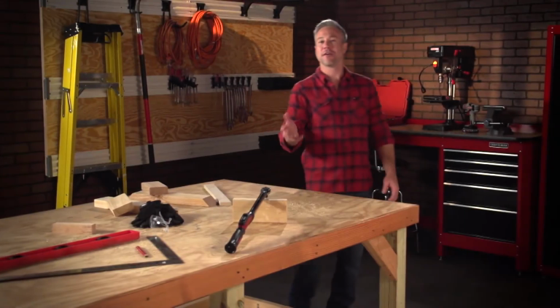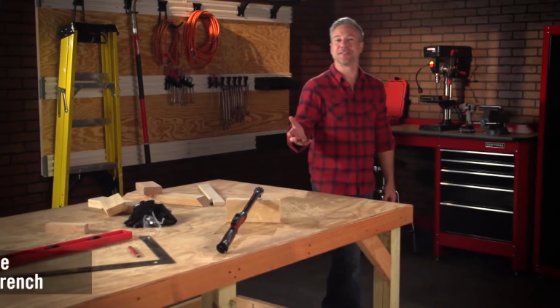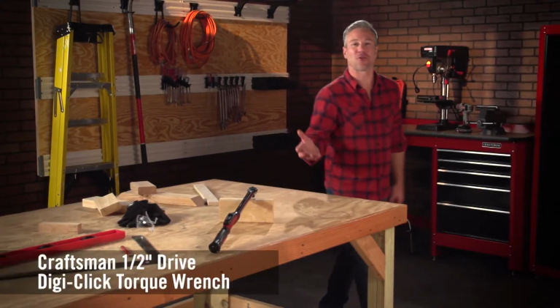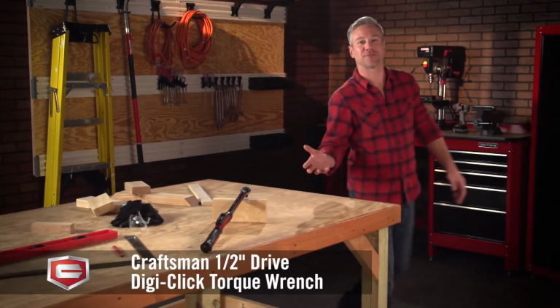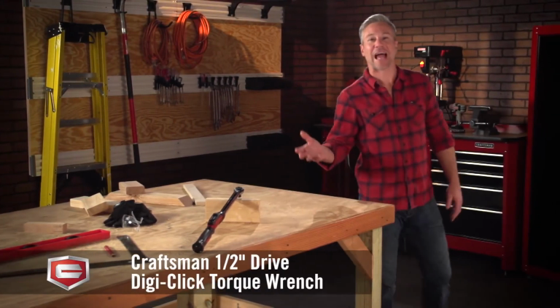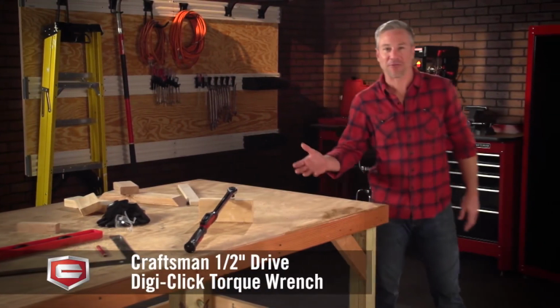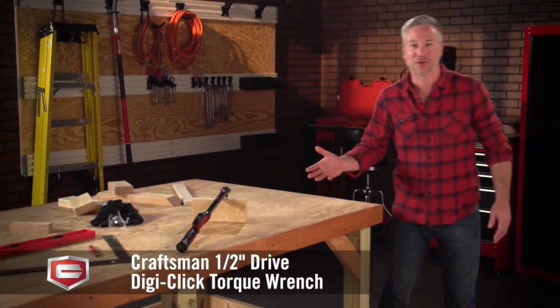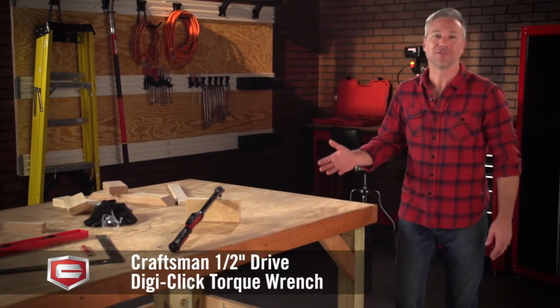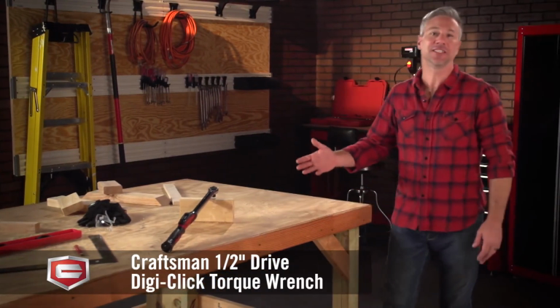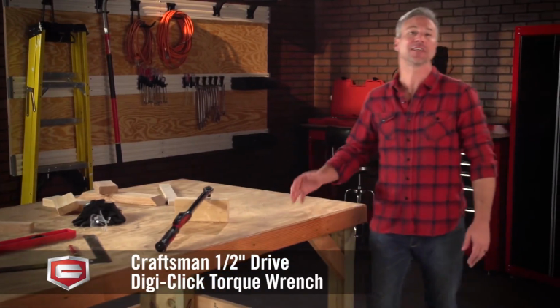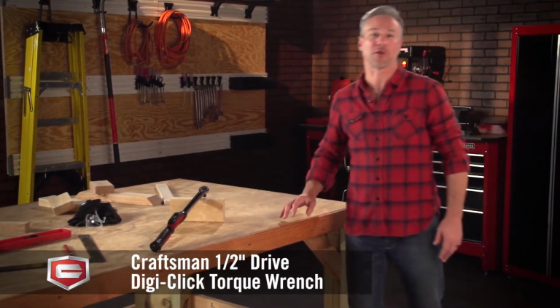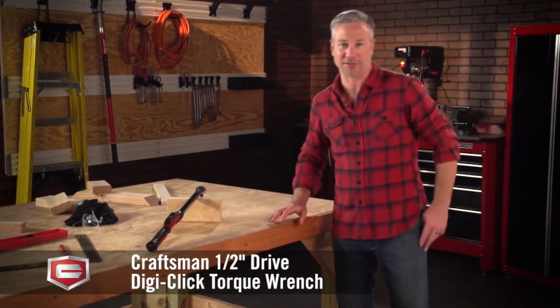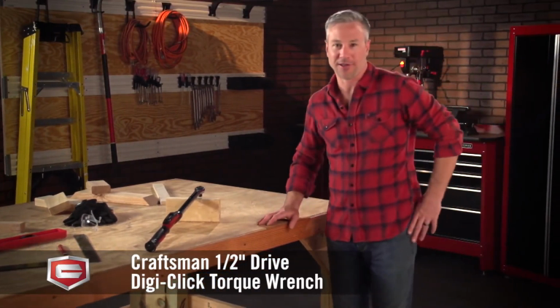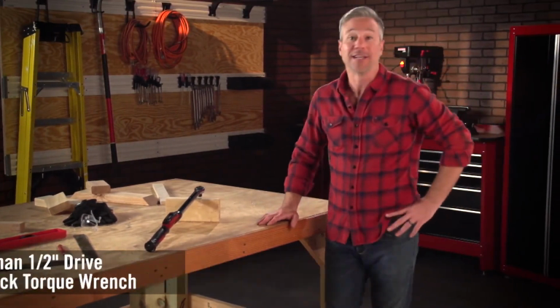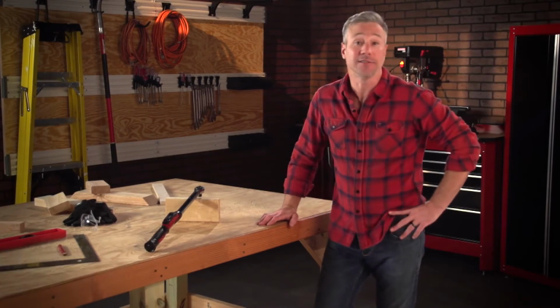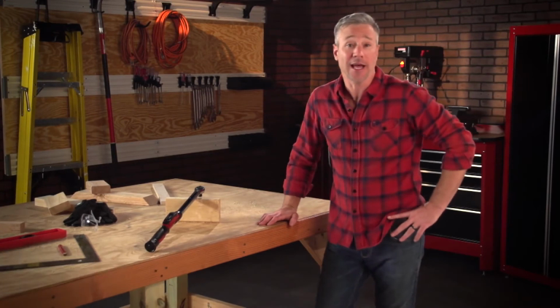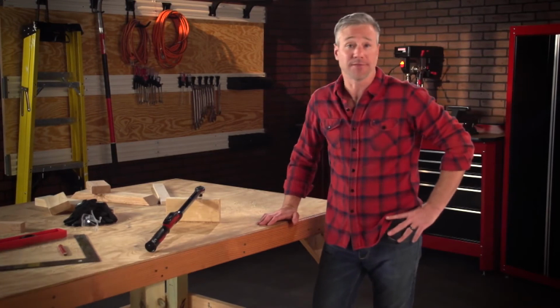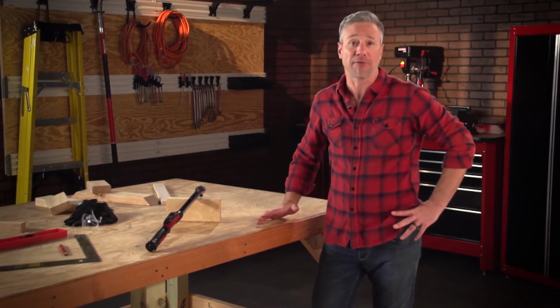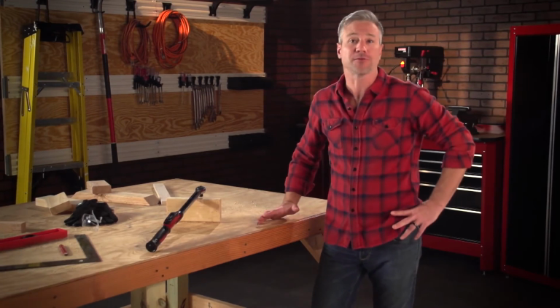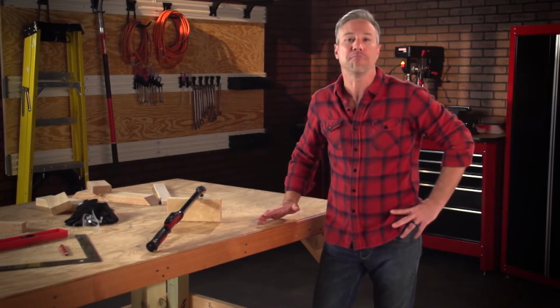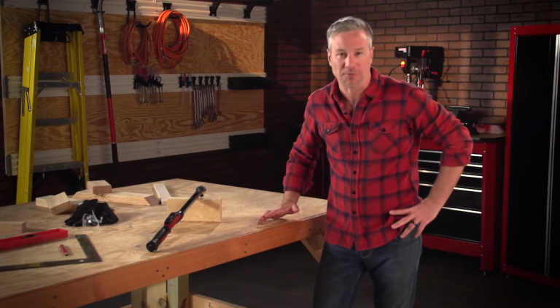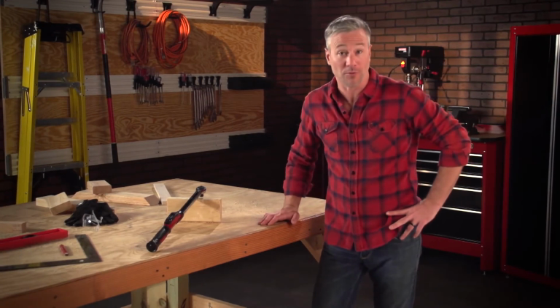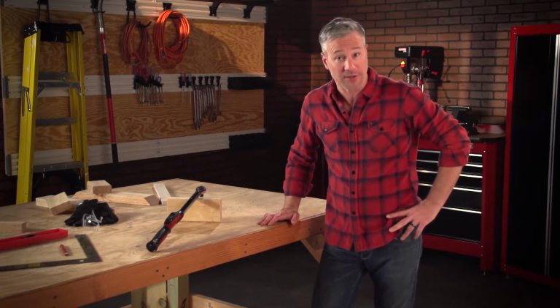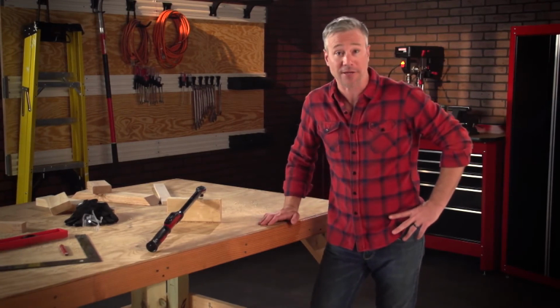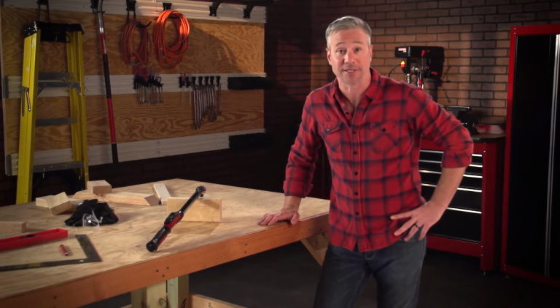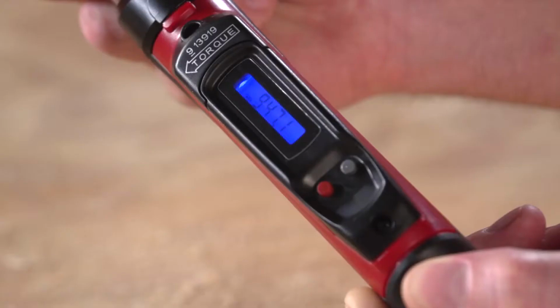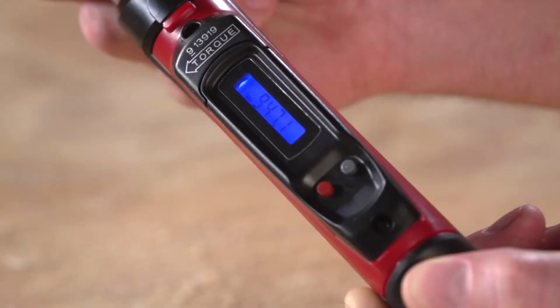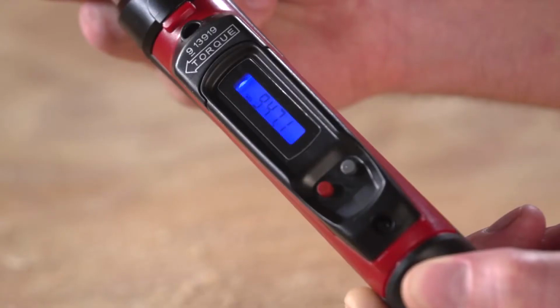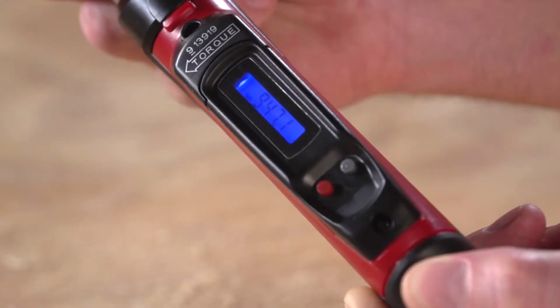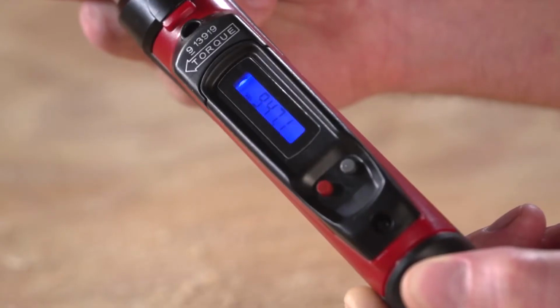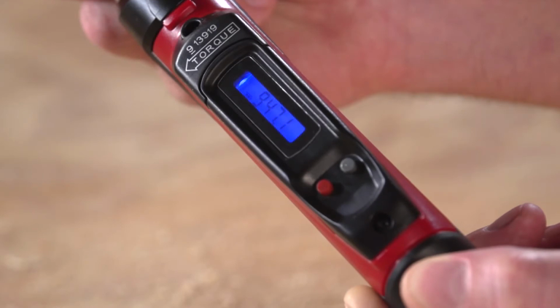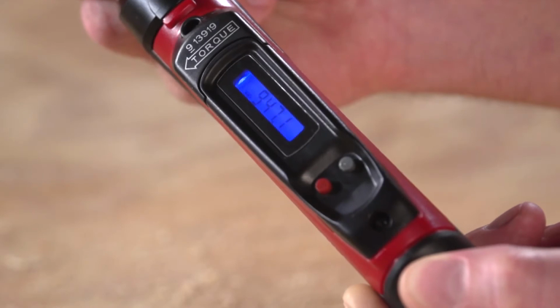Here is the Craftsman half-inch drive Digi-Click Torque Wrench. It tightens heads, manifolds, and much more with digital accuracy thanks to this brightly lit LCD display.